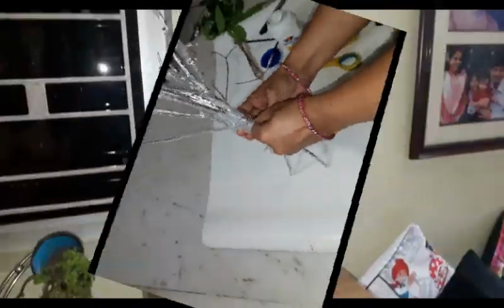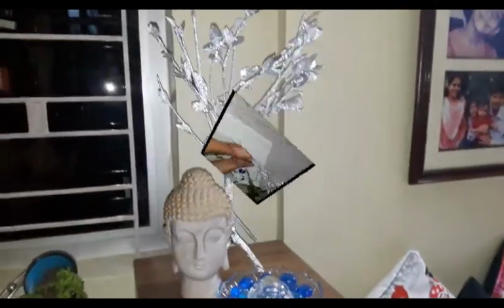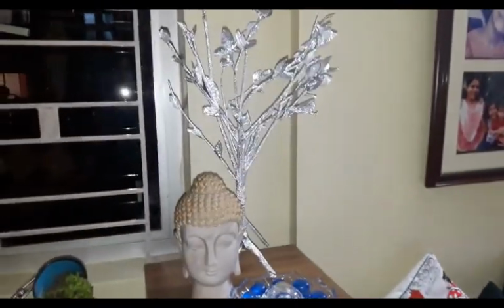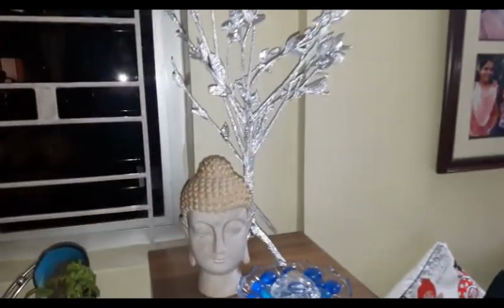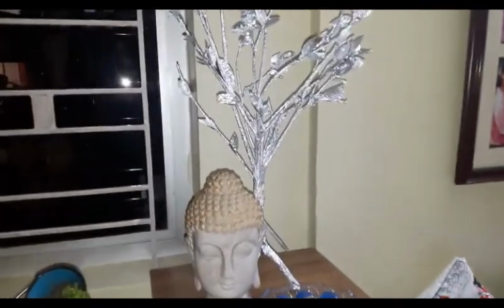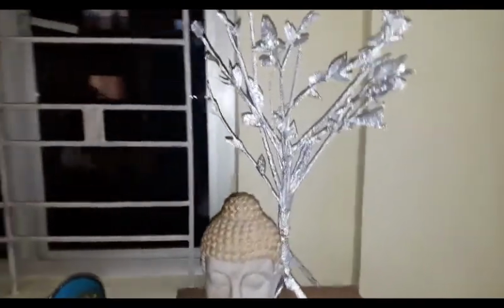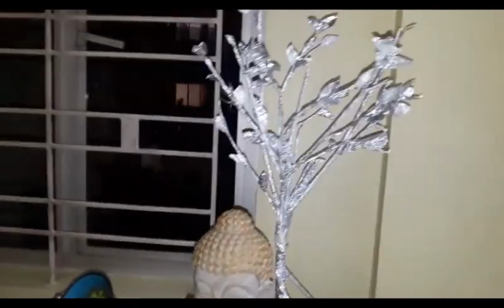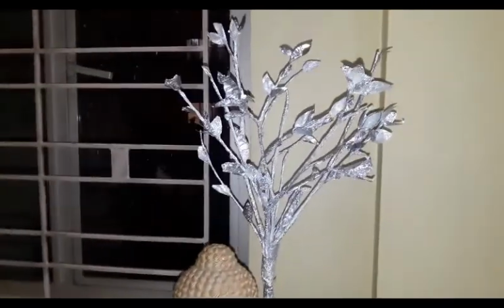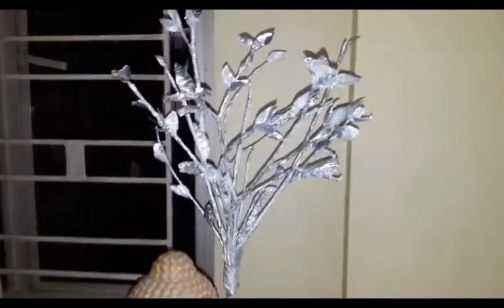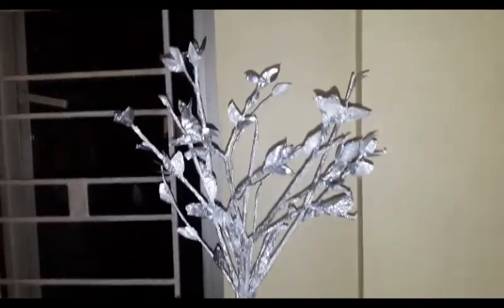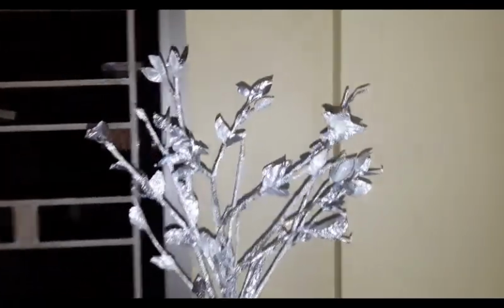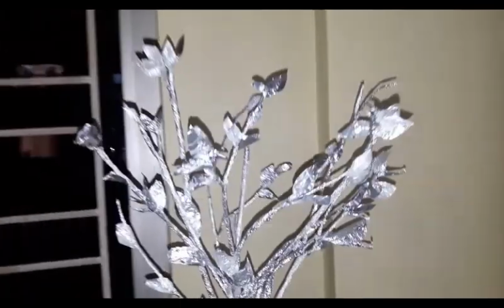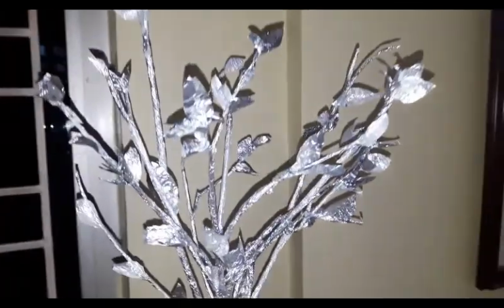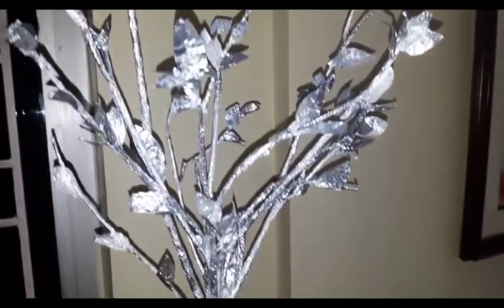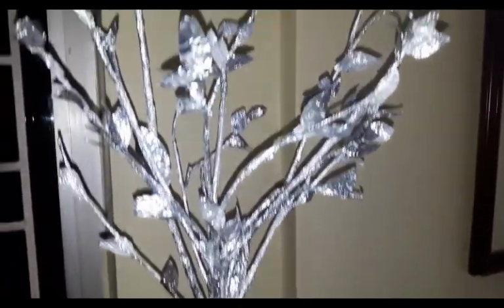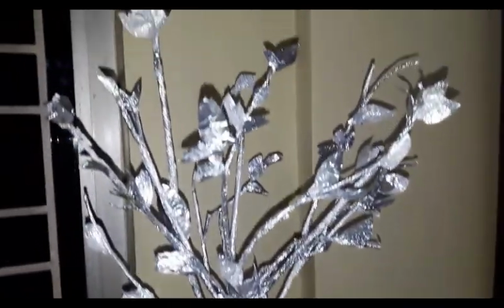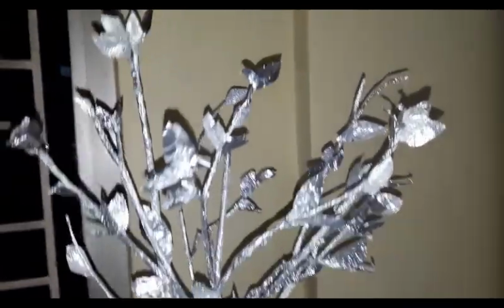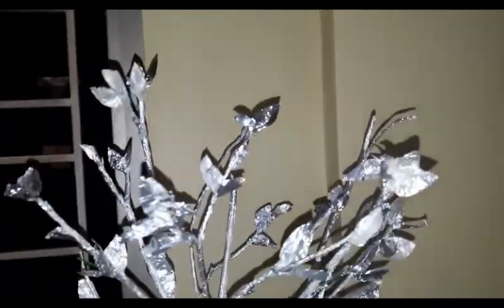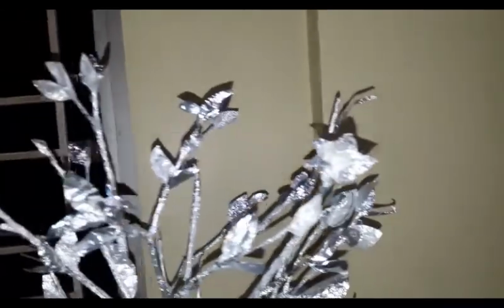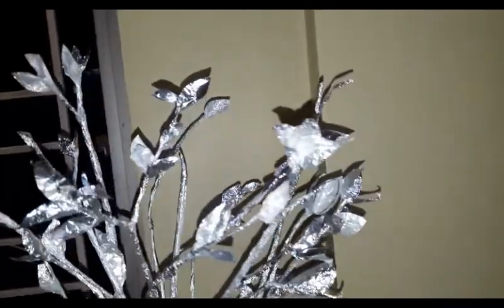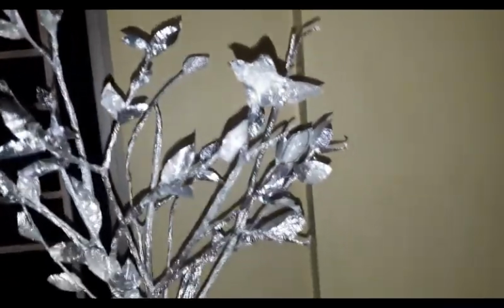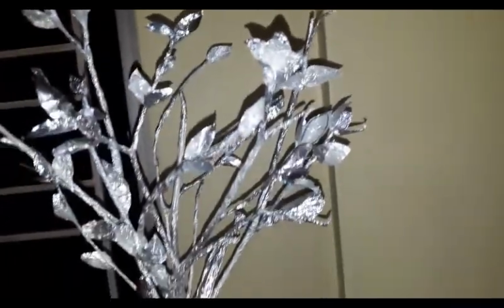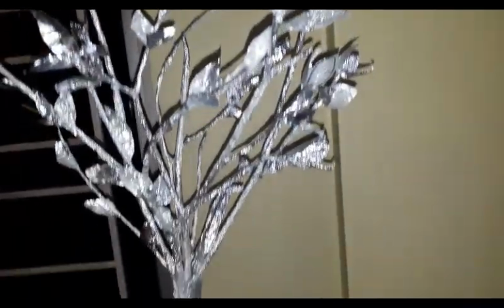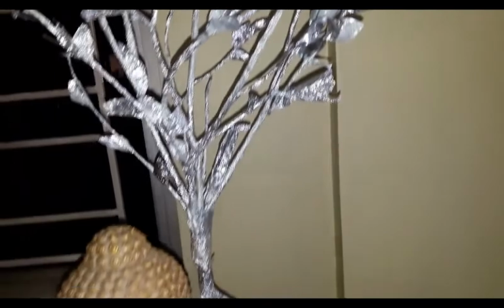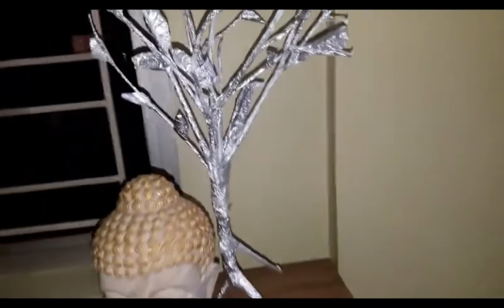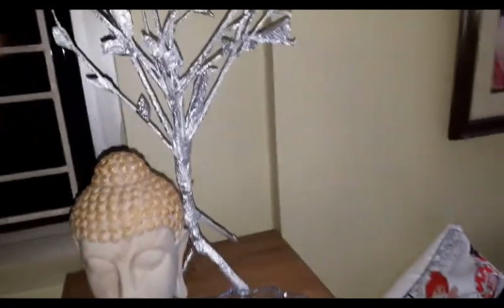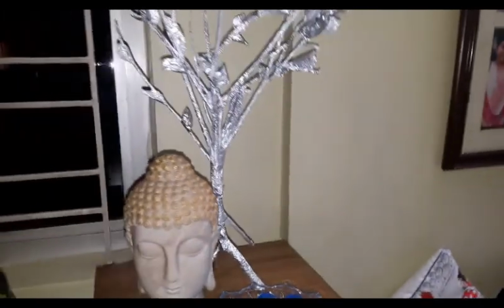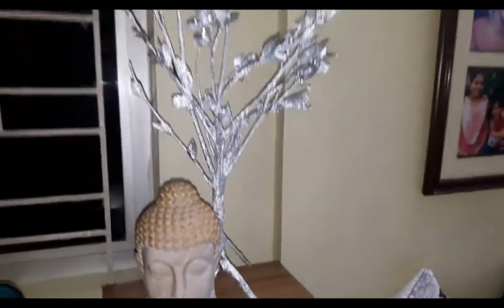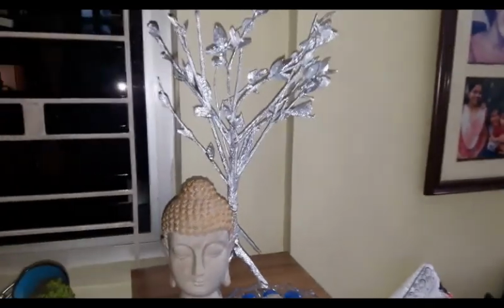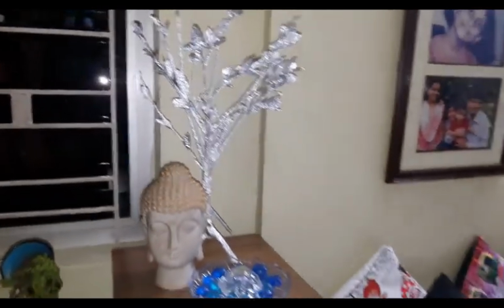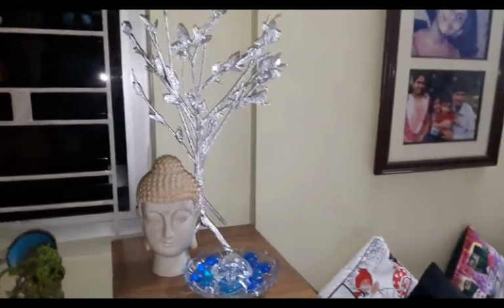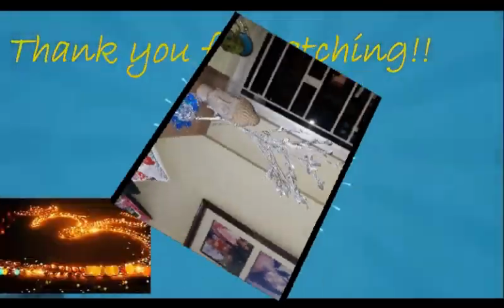Now Buddha is under a beautiful silver tree, and that too without spending much. Hope you liked the idea. If you enjoyed watching this video, please do share it with your friends and family. Don't forget to subscribe to my channel for more such ideas. Thank you. Bye.